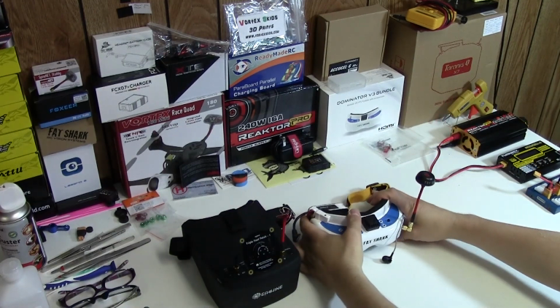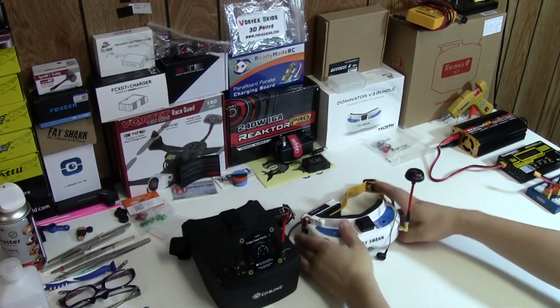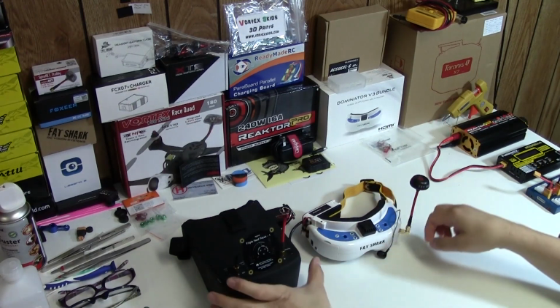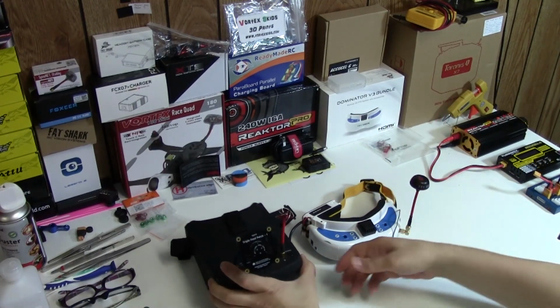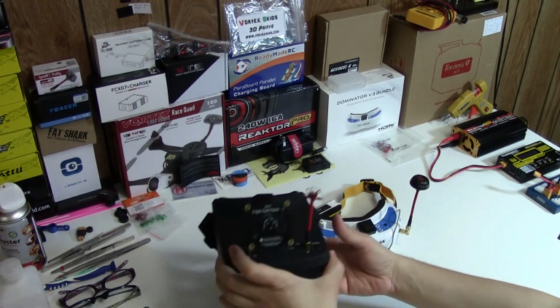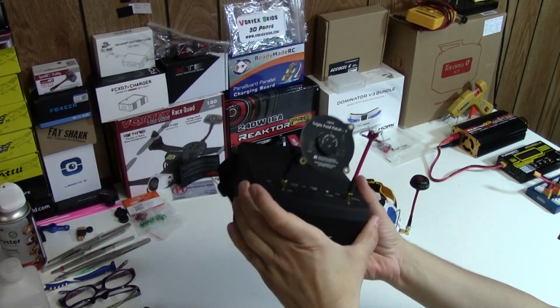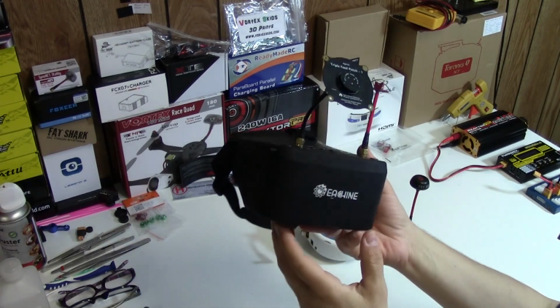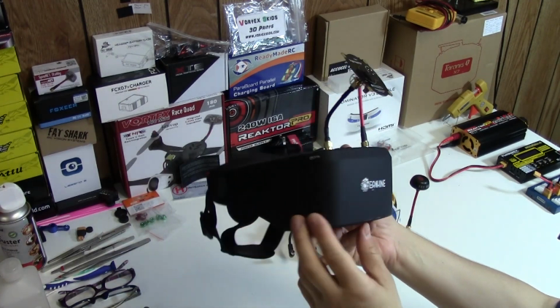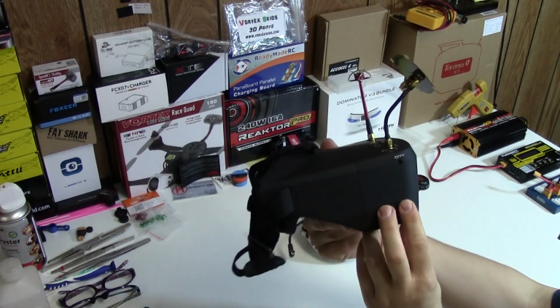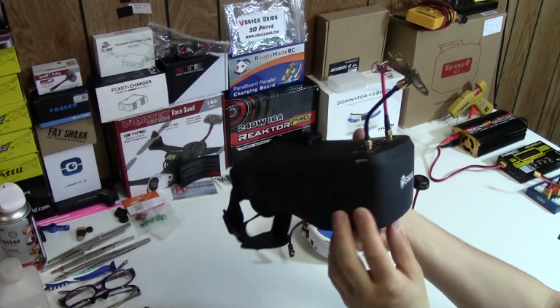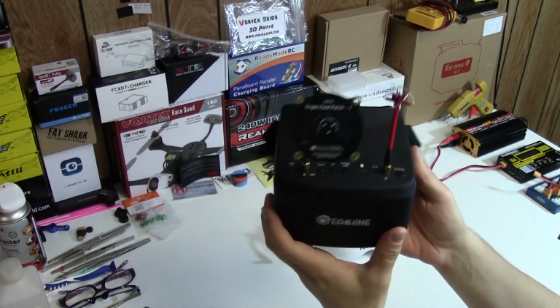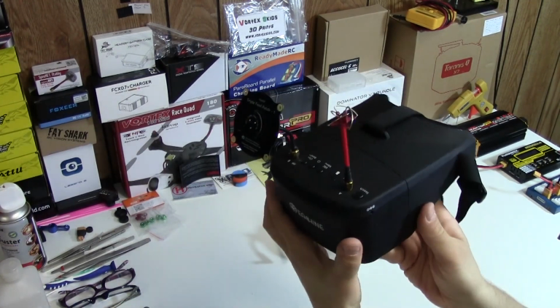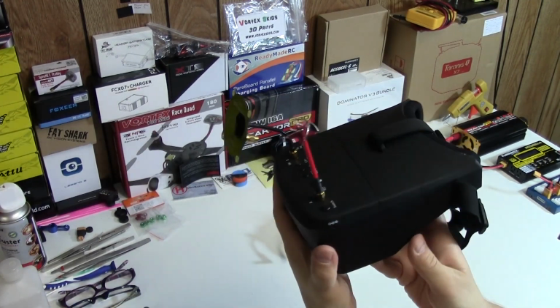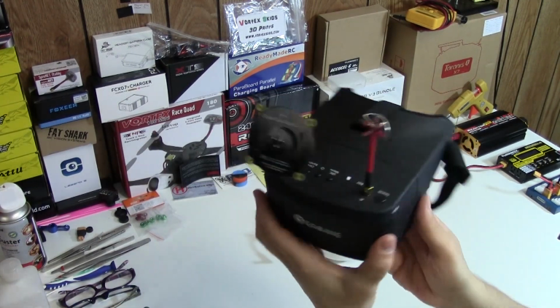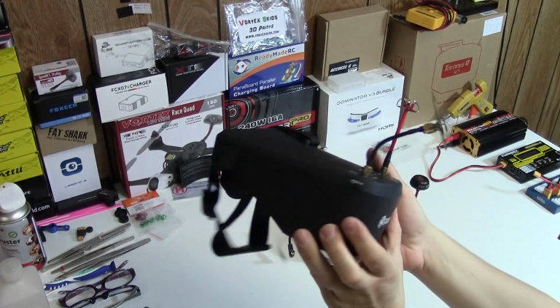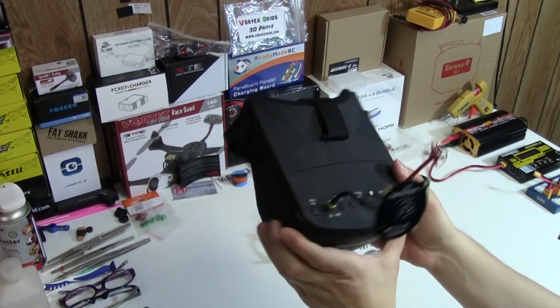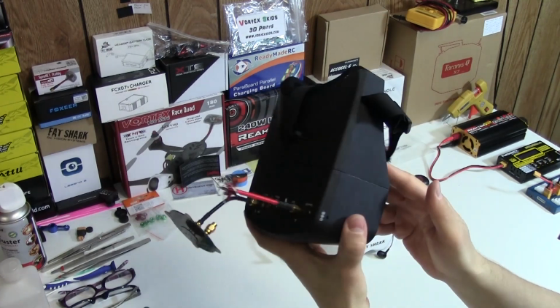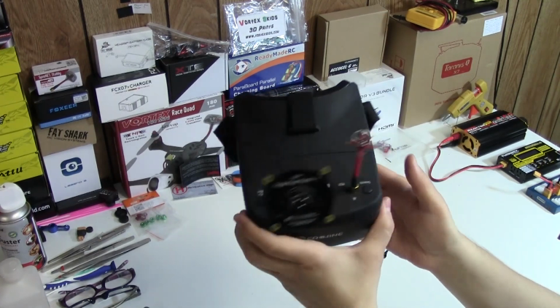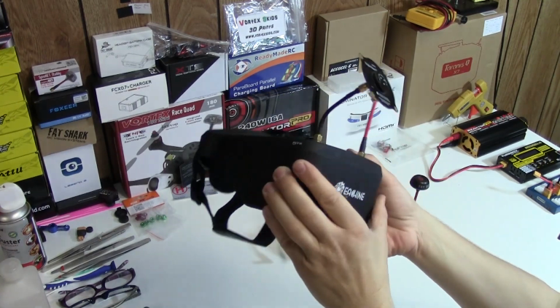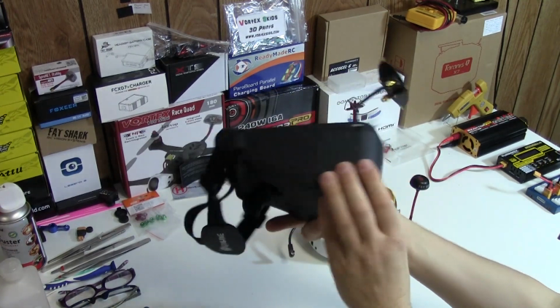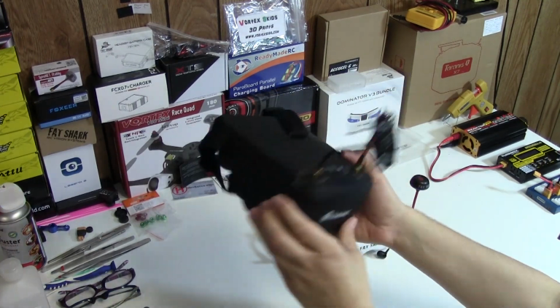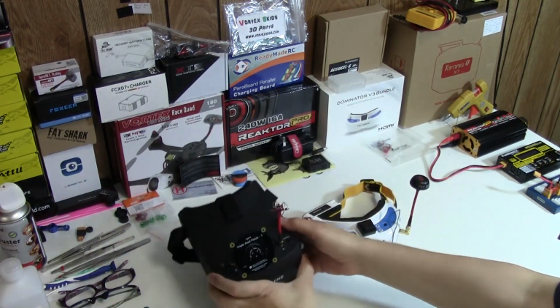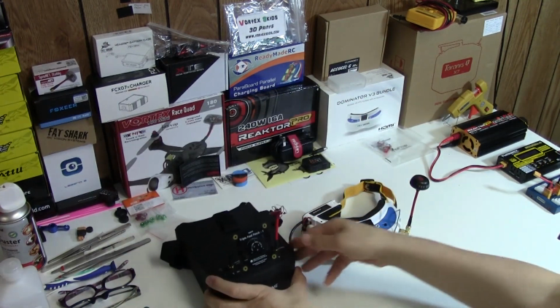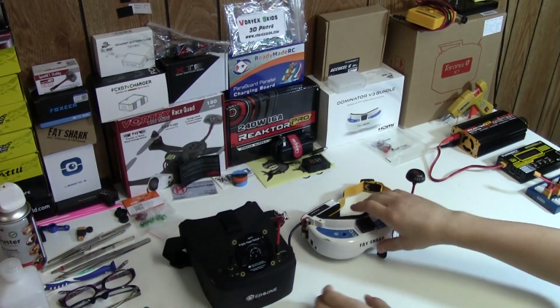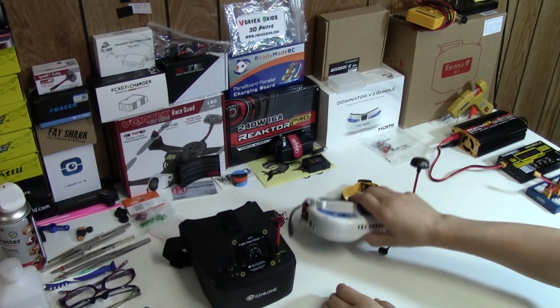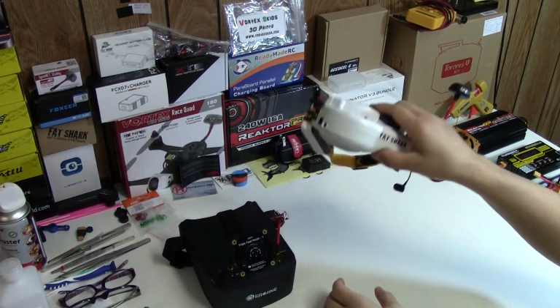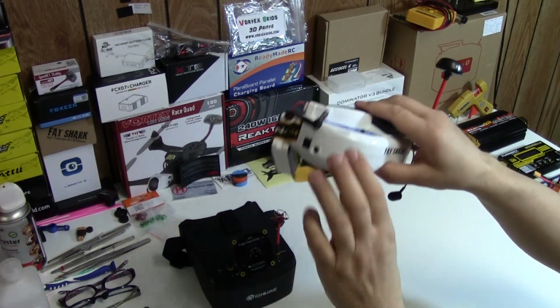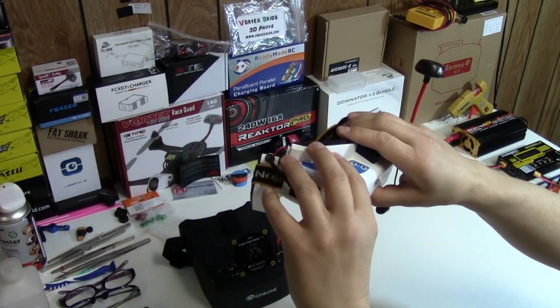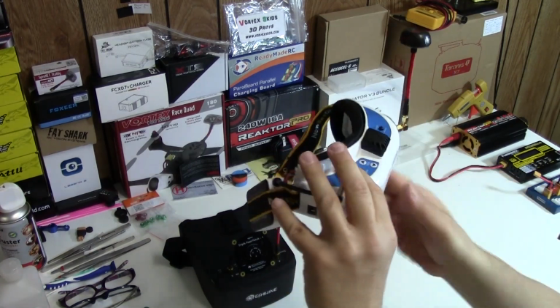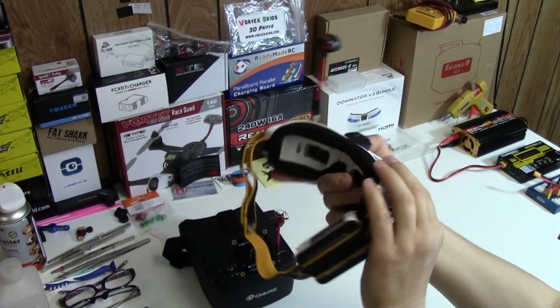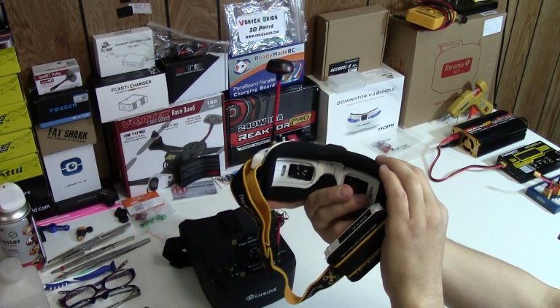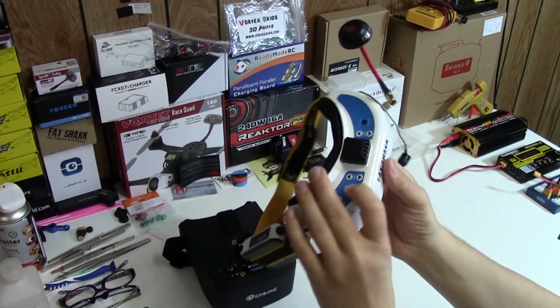The Eashin EV800Ds are my friend NarrowDeep's goggles — these are his. We fly a lot and he always uses these. And these are my goggles, the Dominator V3s.